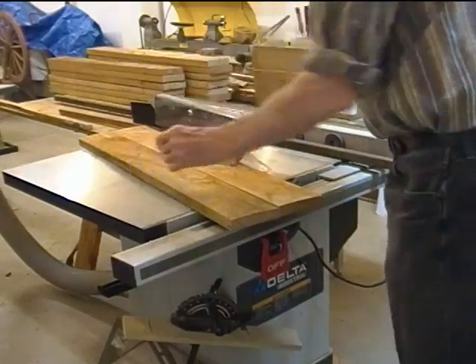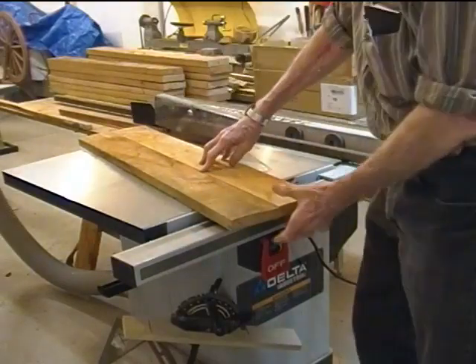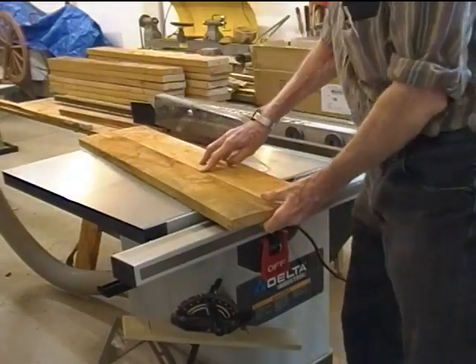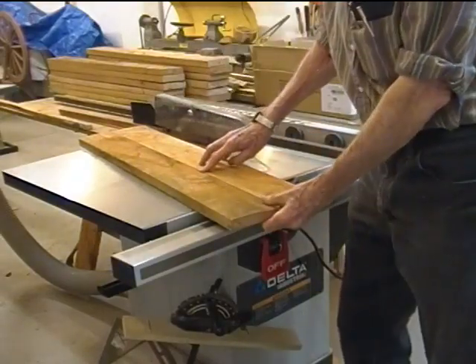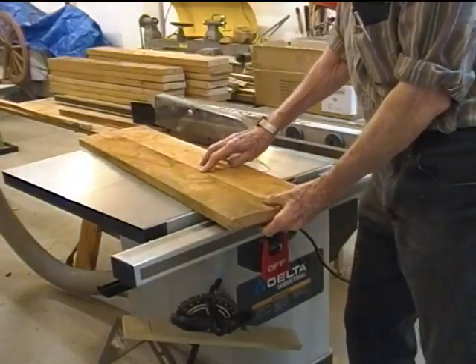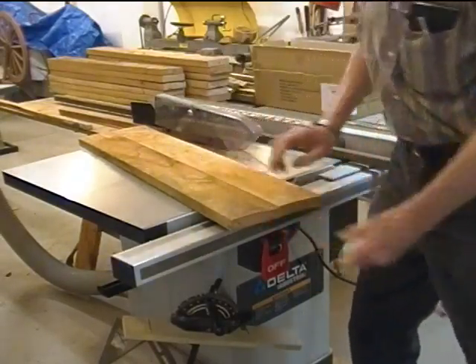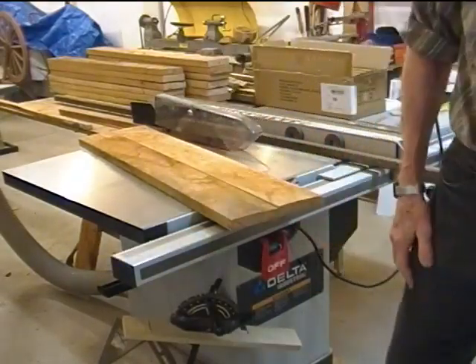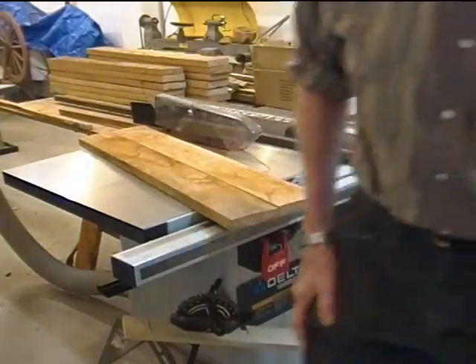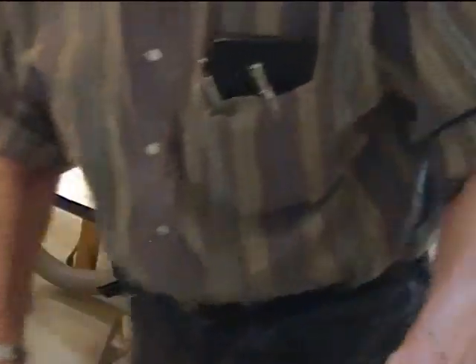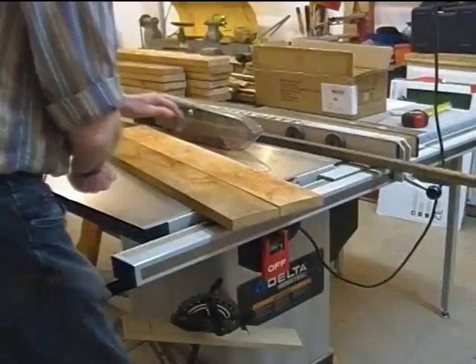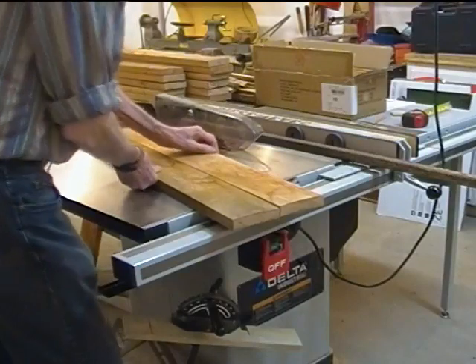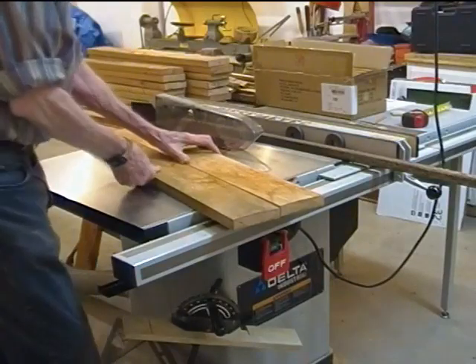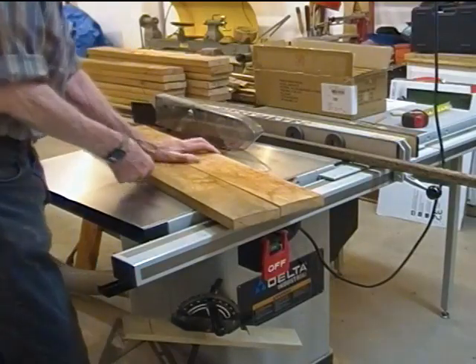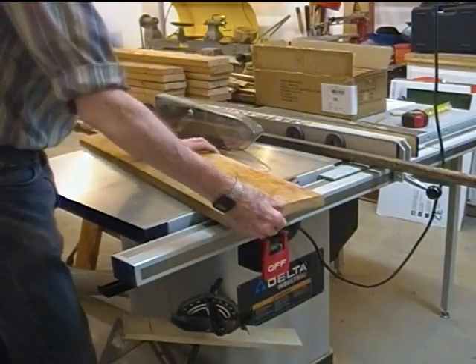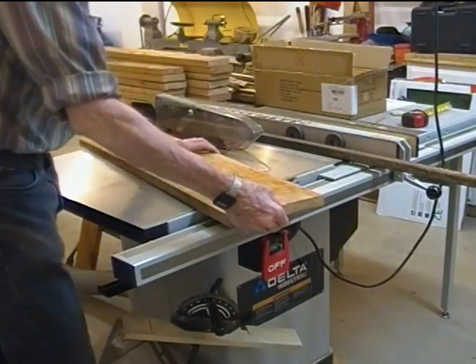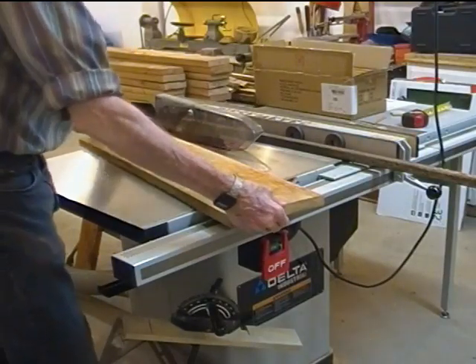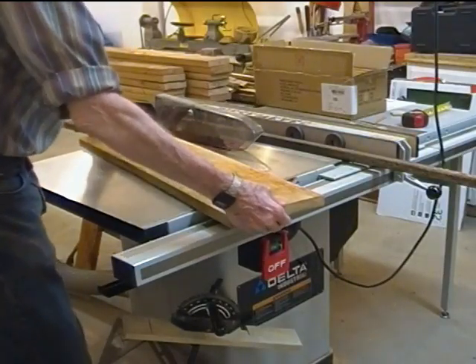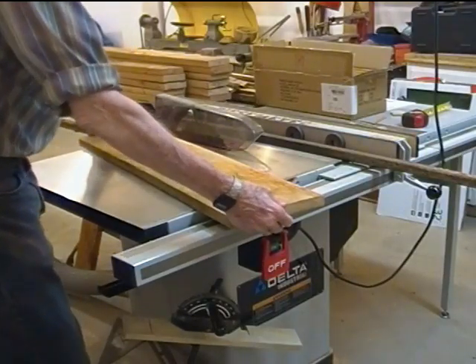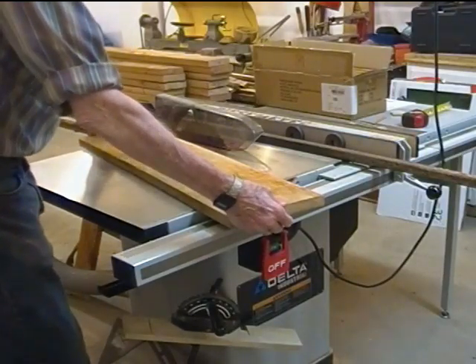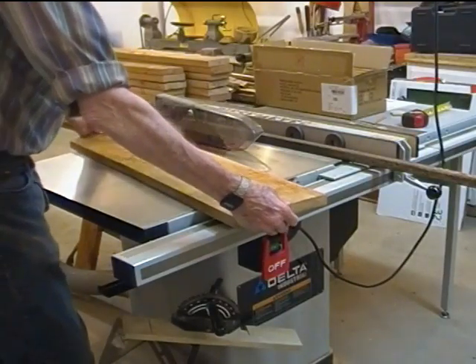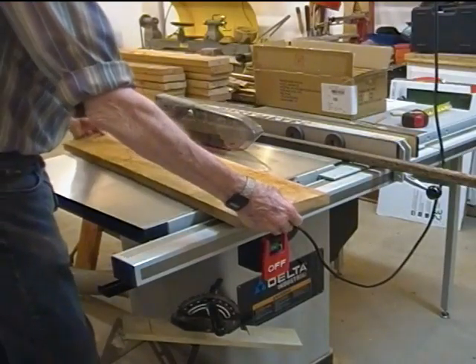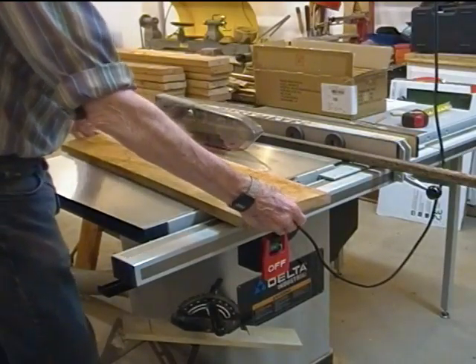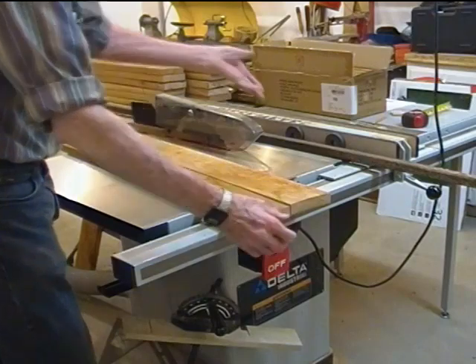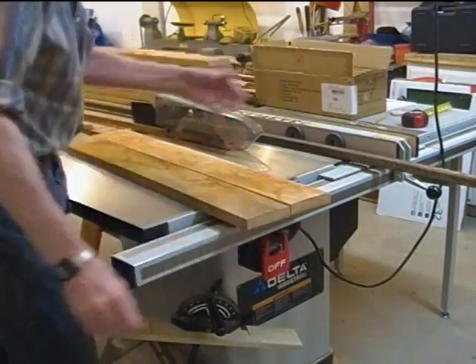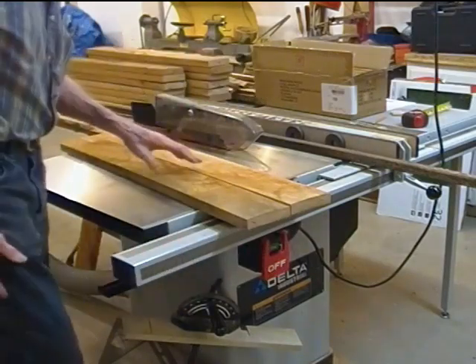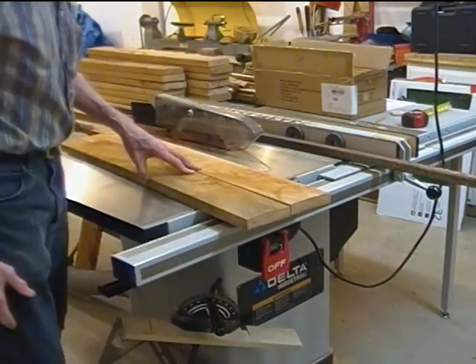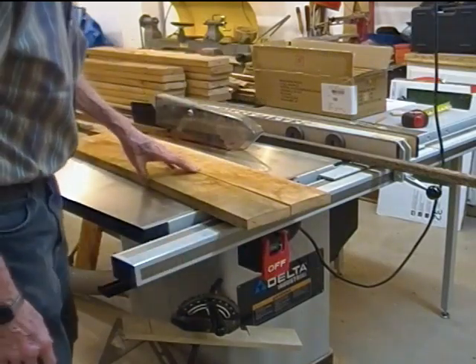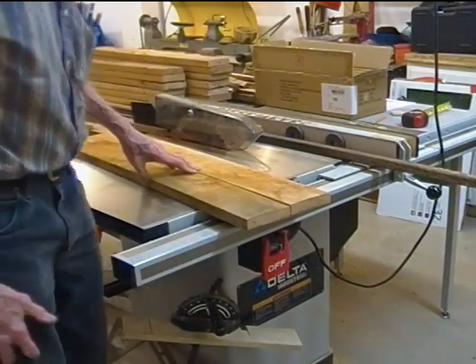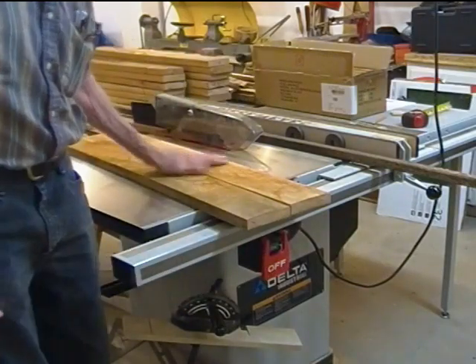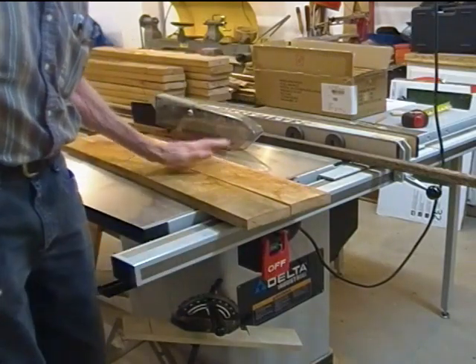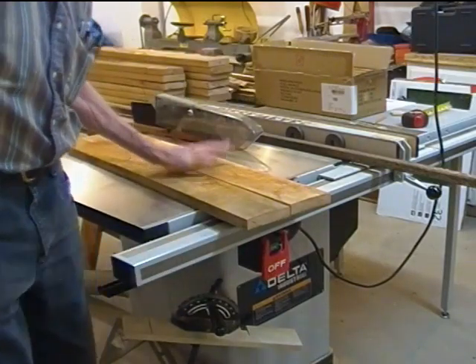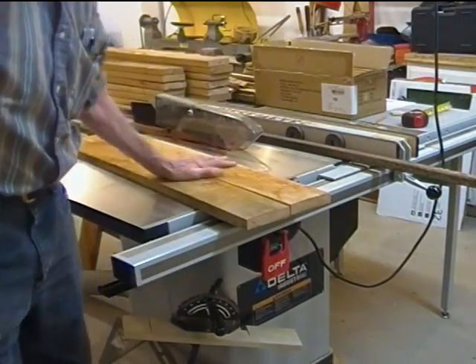I guess that's all there is to it. You can see that they fit up pretty close. So that's my story about how microwave oven magnets can help make crooked boards straight.